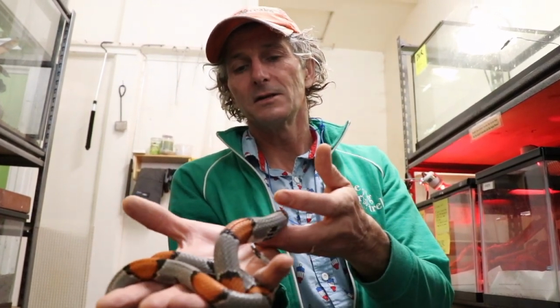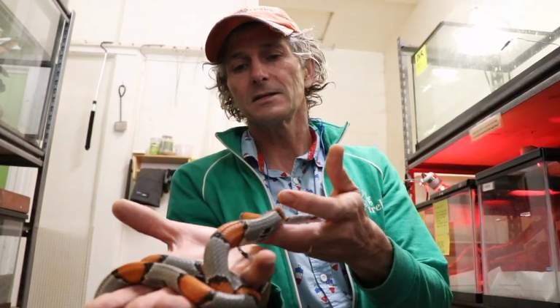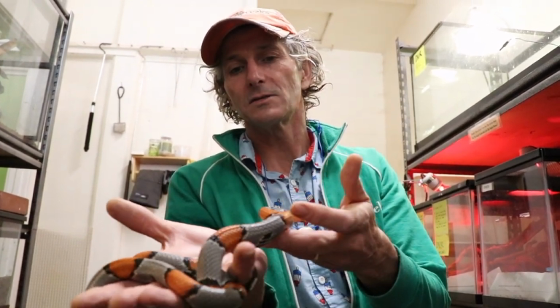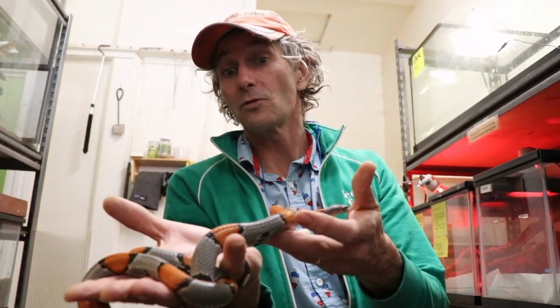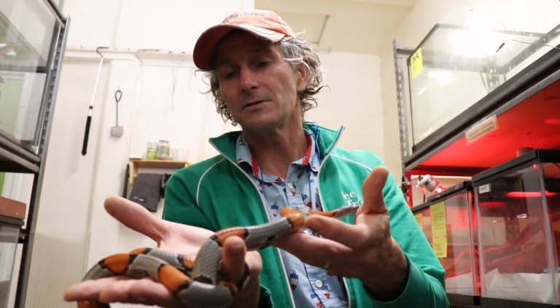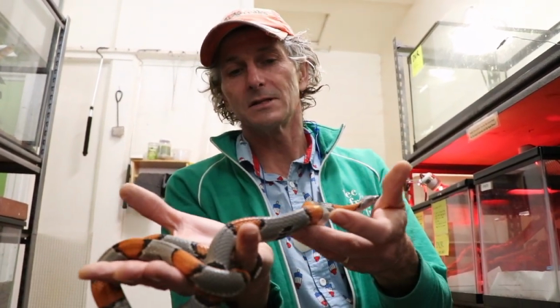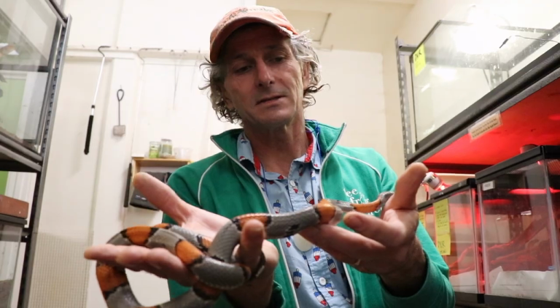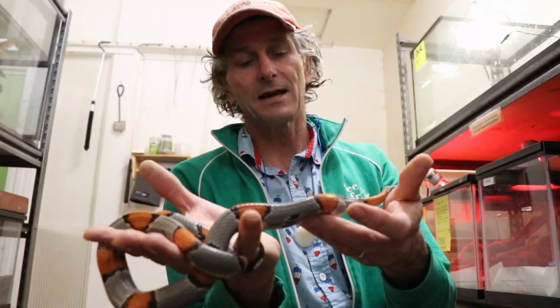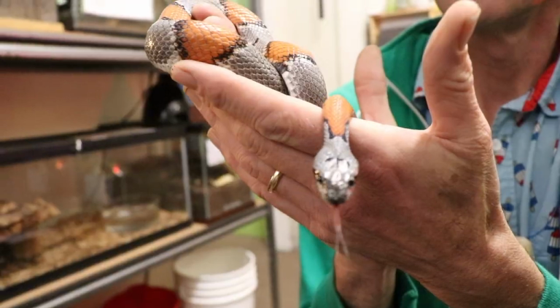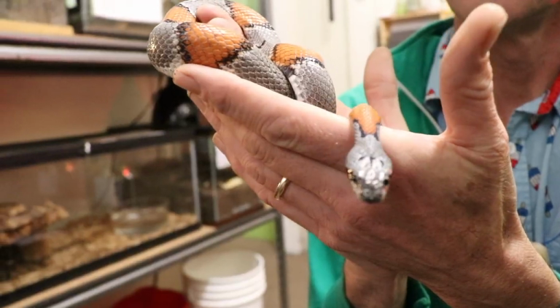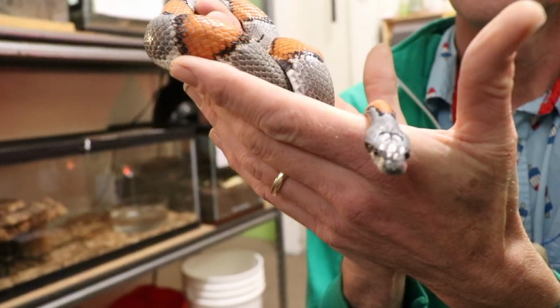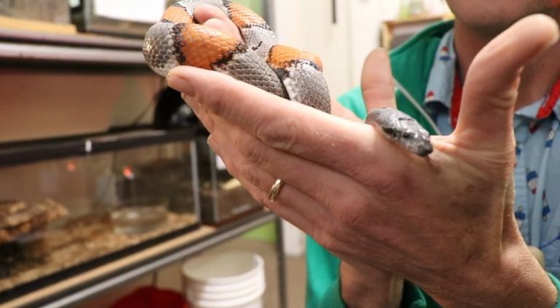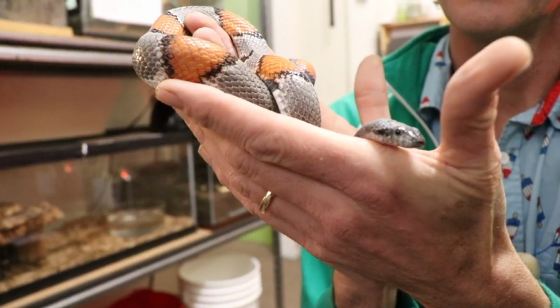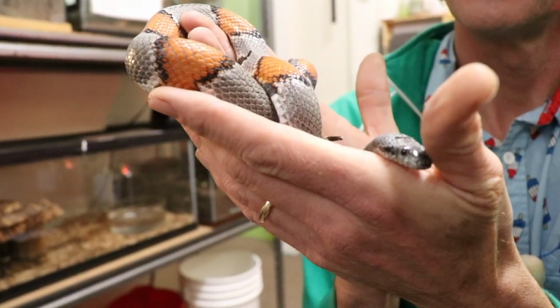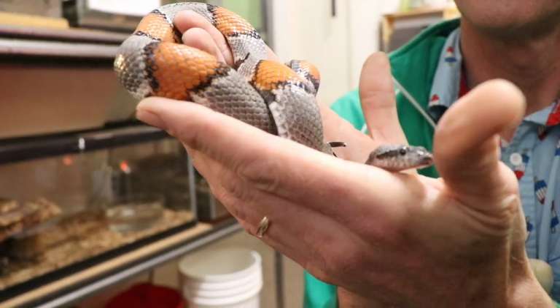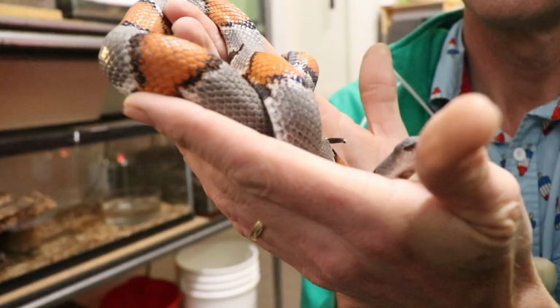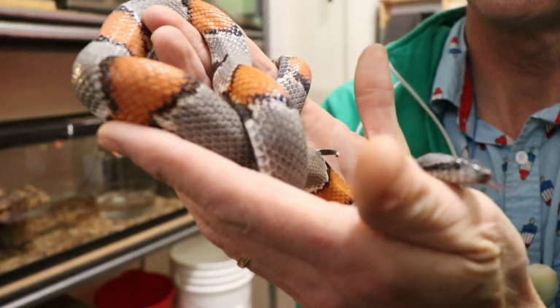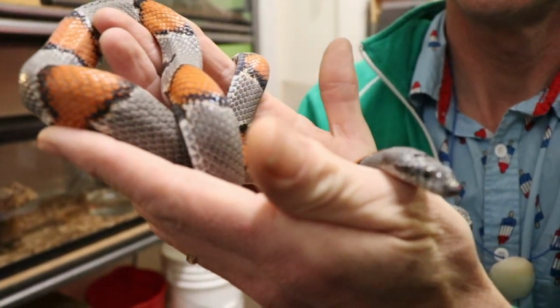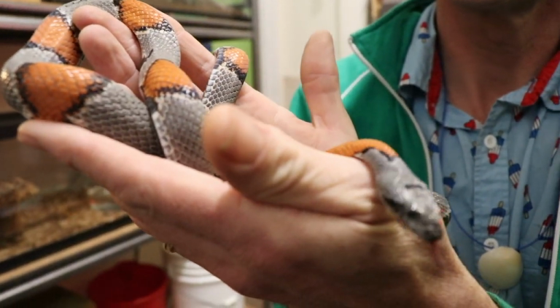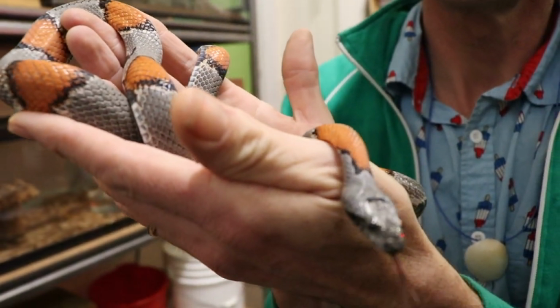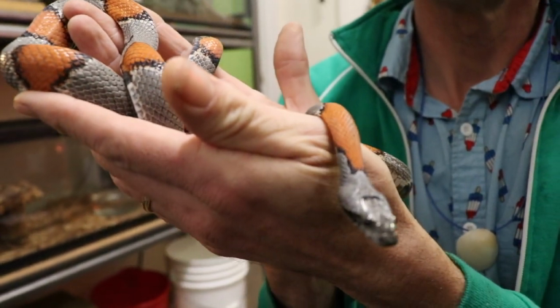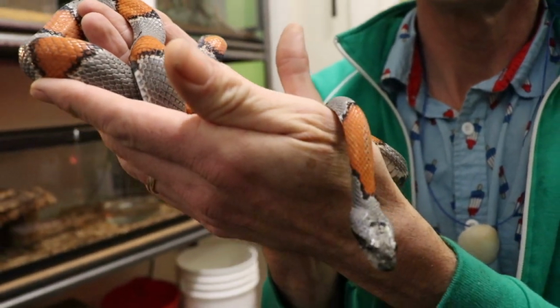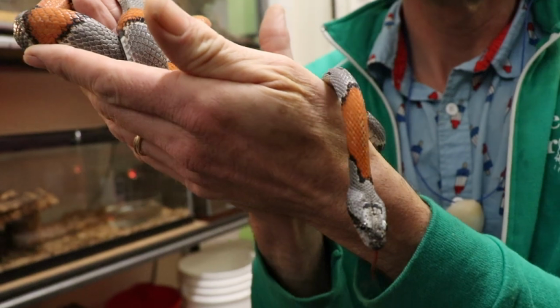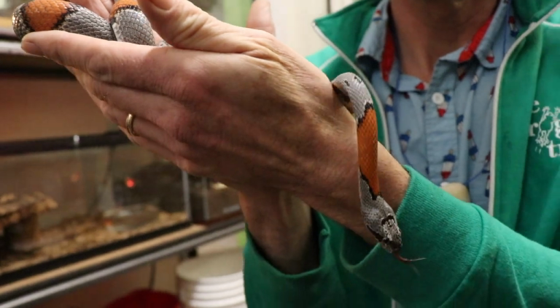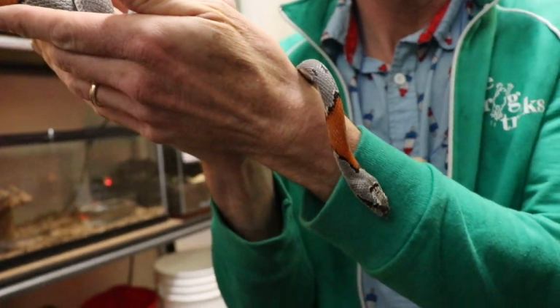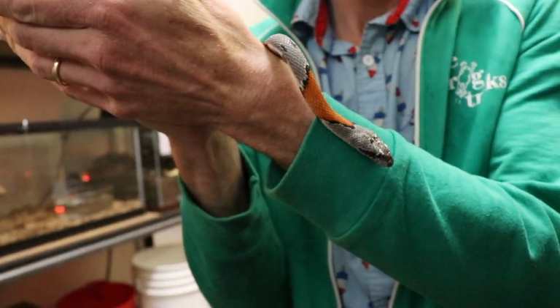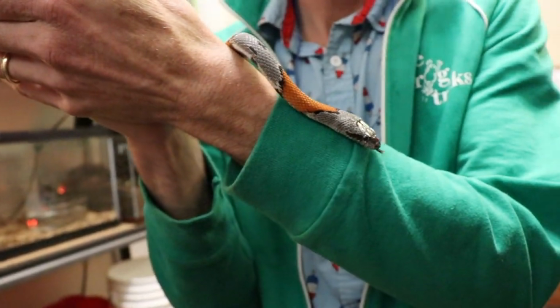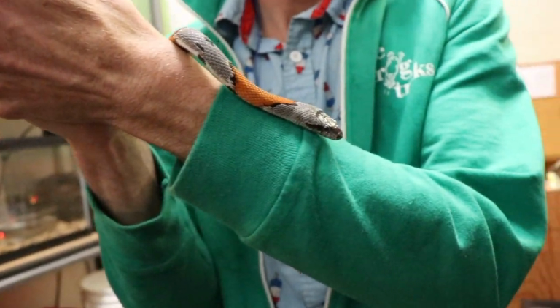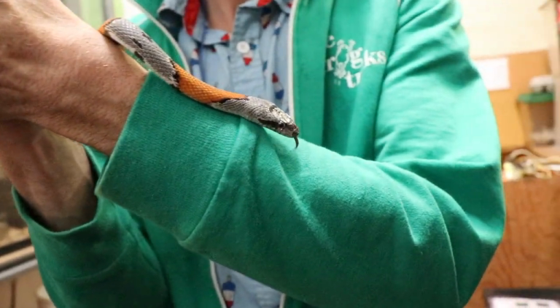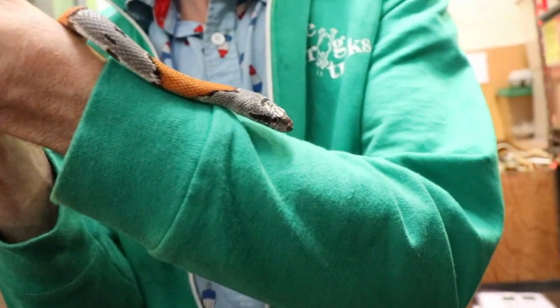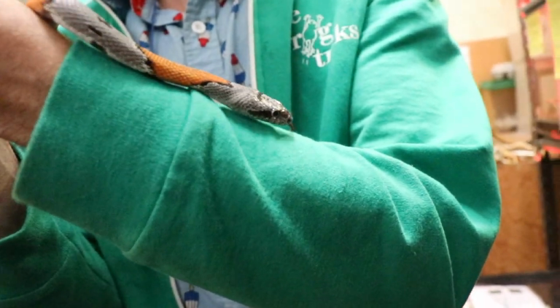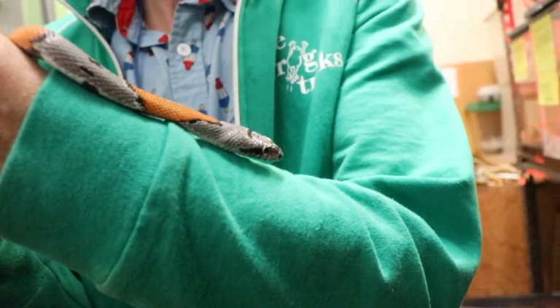So these guys are gray, as you can see, but they still have those aposematic colors that are bright, that say stay away, and they still have a bit of the mimicry compared to say a coral snake.